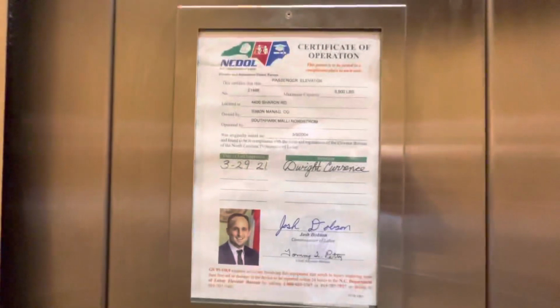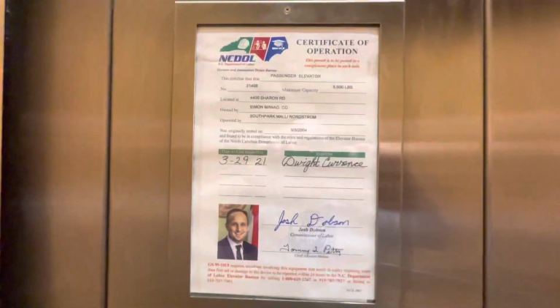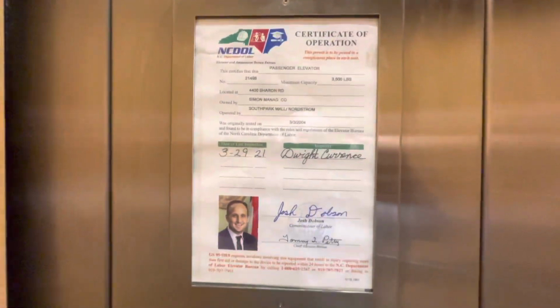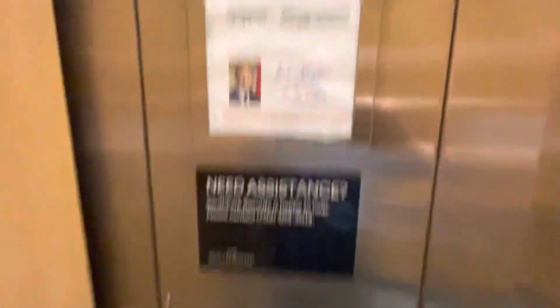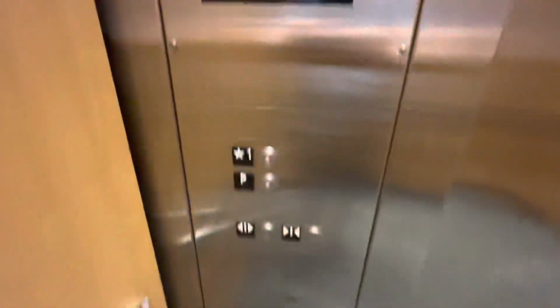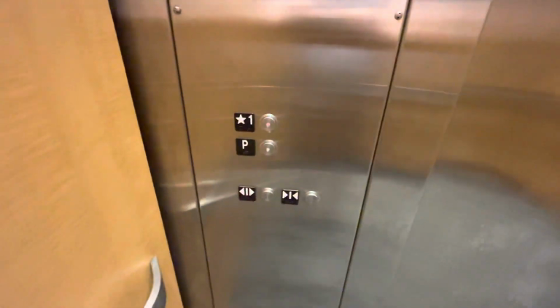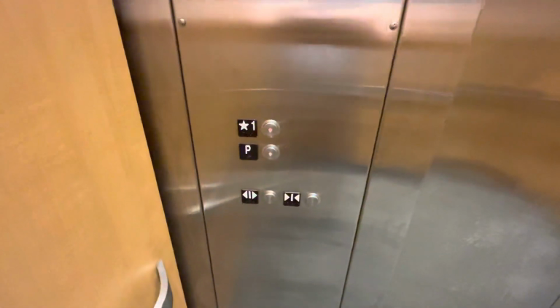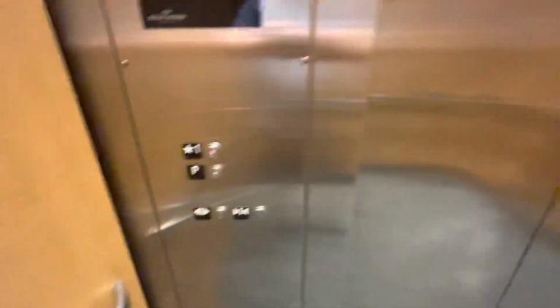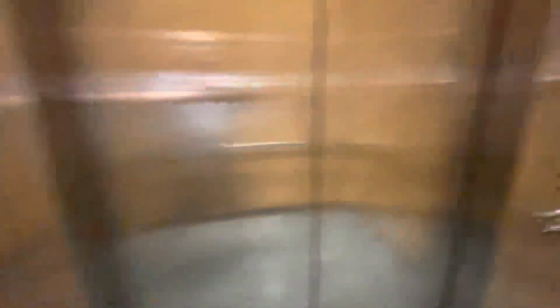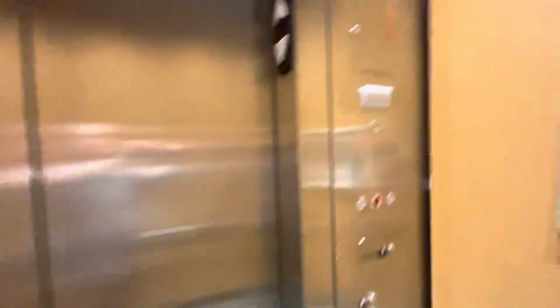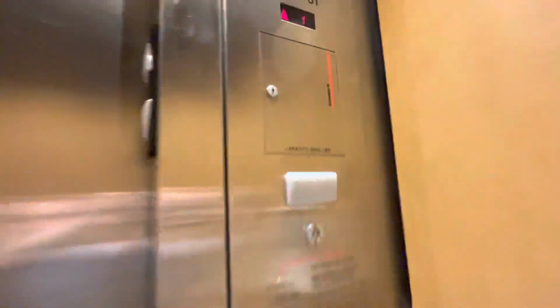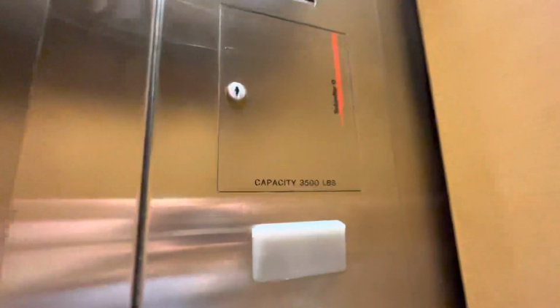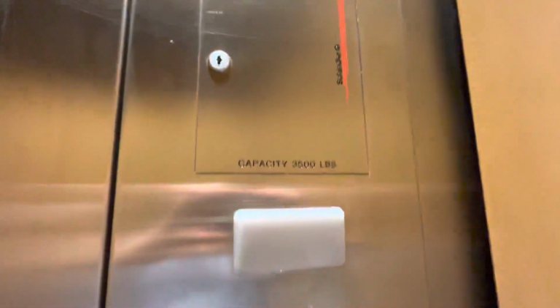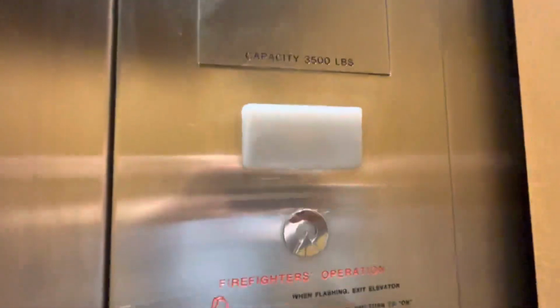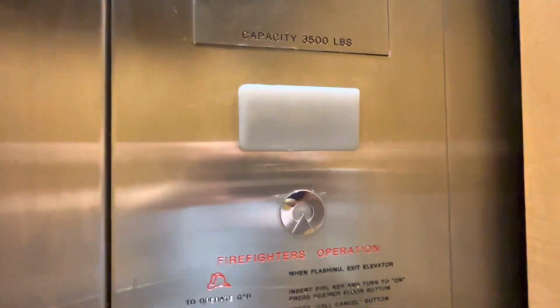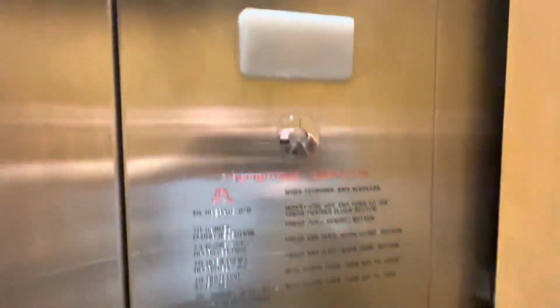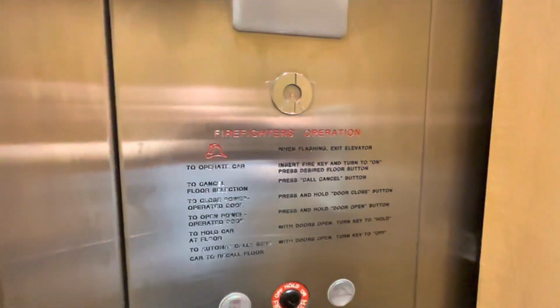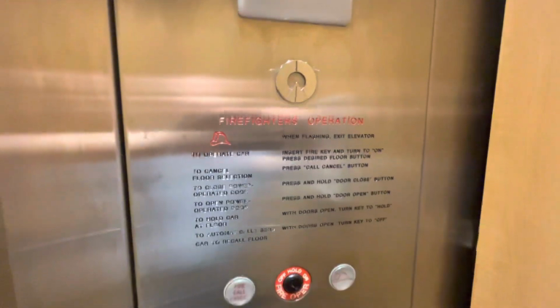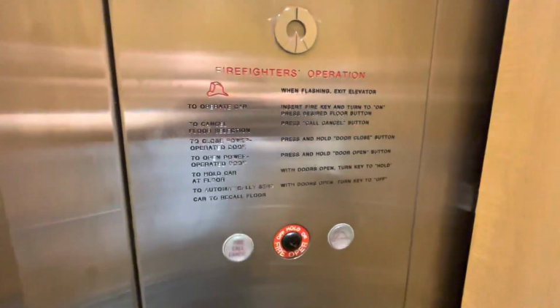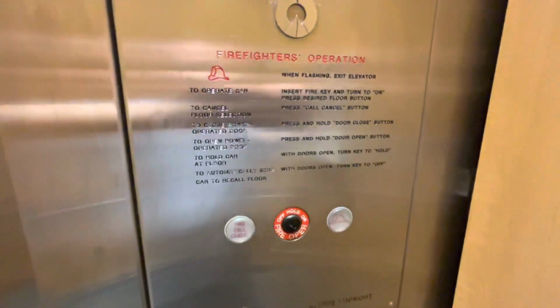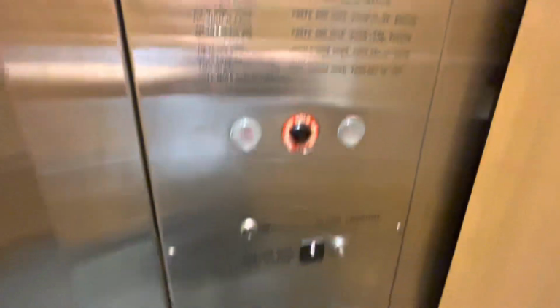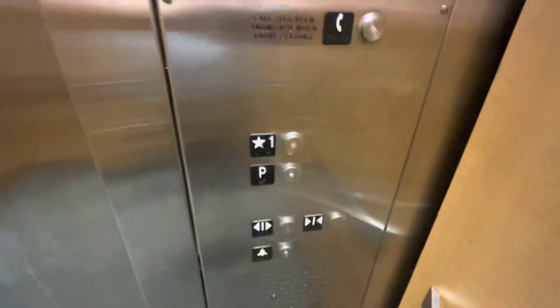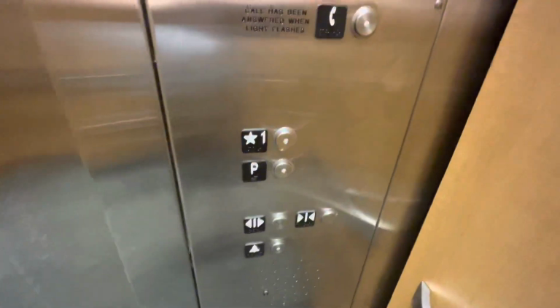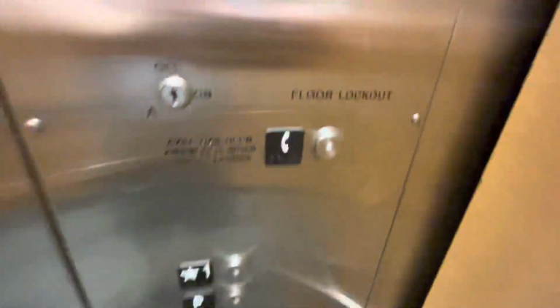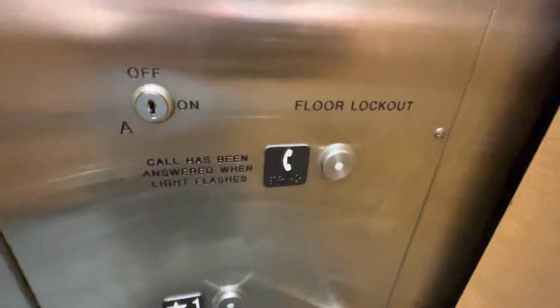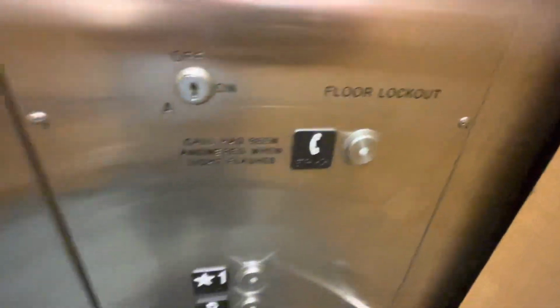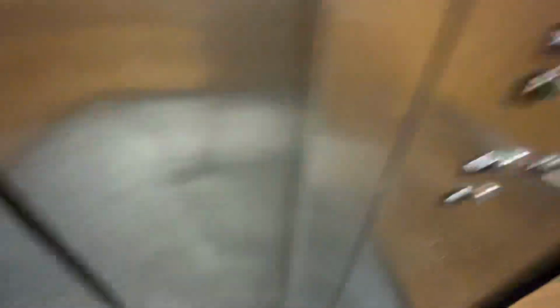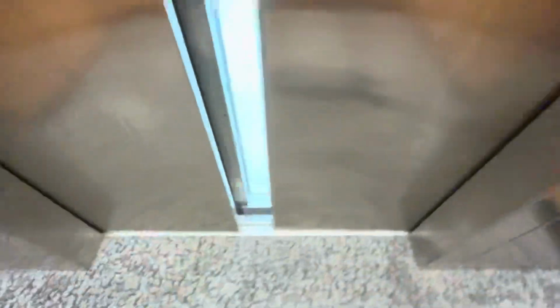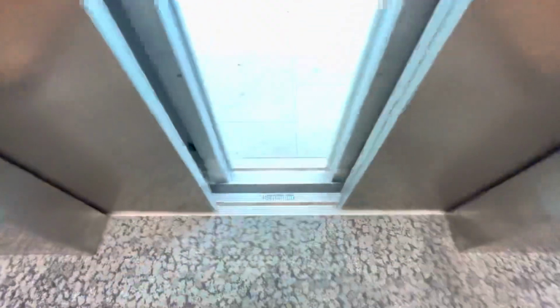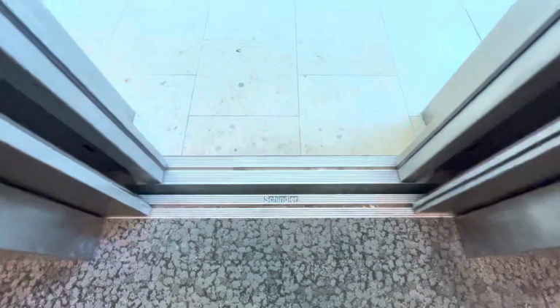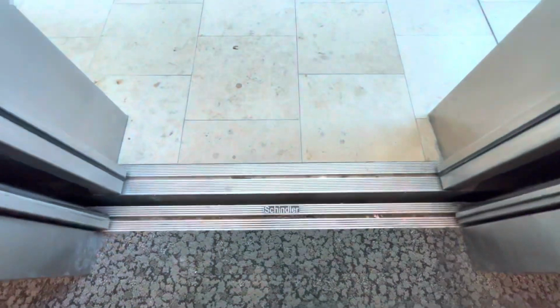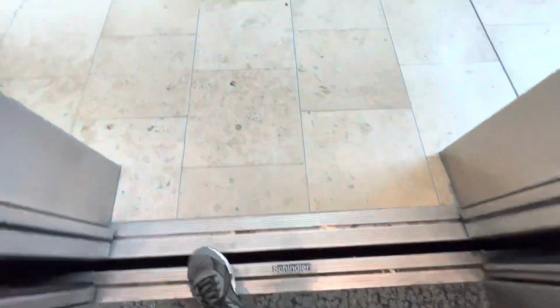Here's the certificate. Fixtures on this side. Fast use, 100 pounds, Schindler logo. Fireman's operation sign, textures. Foam button. Schindler.